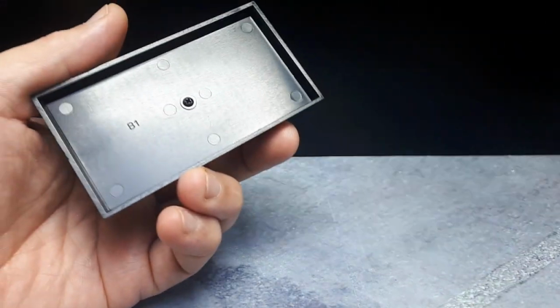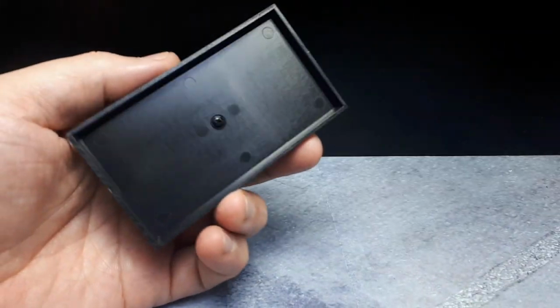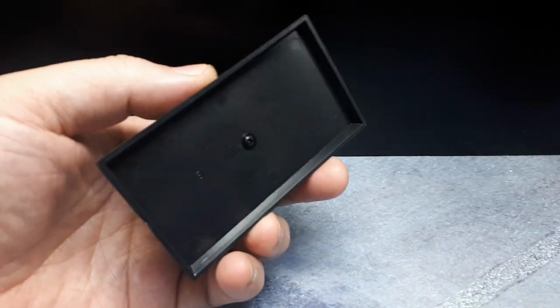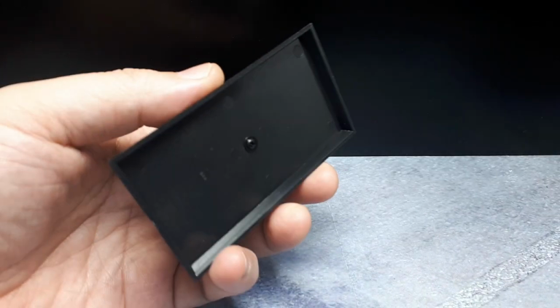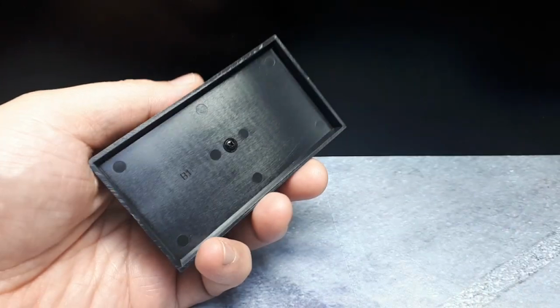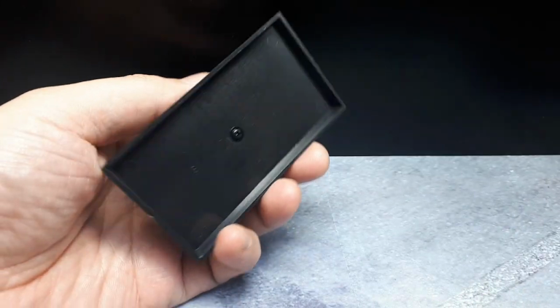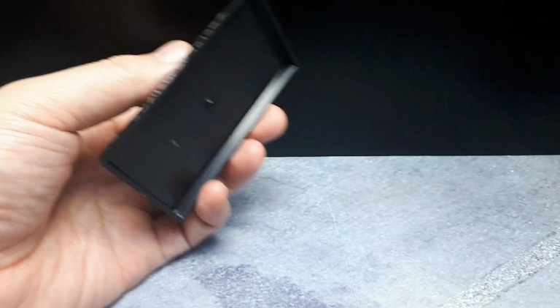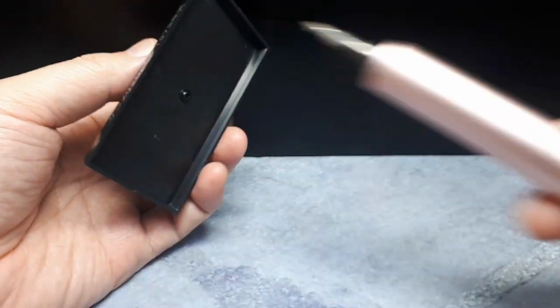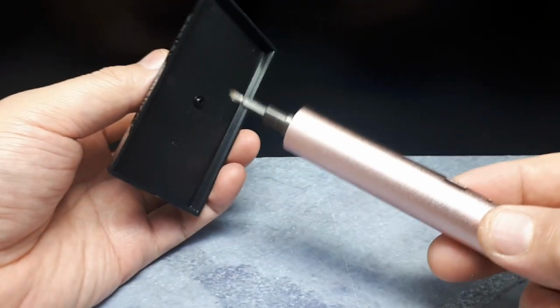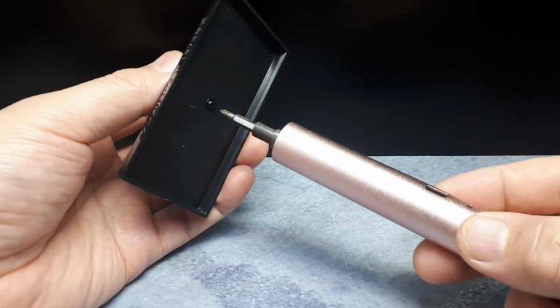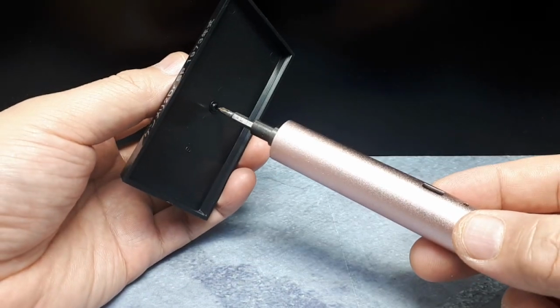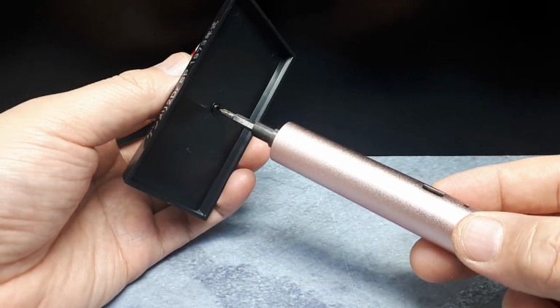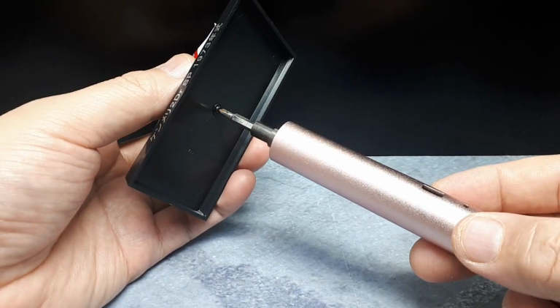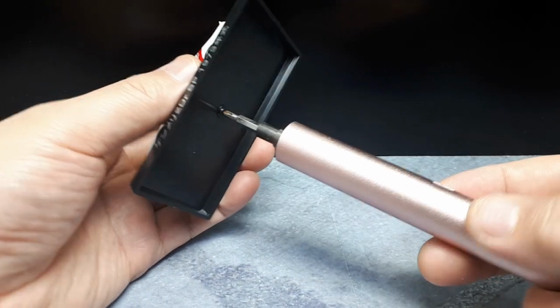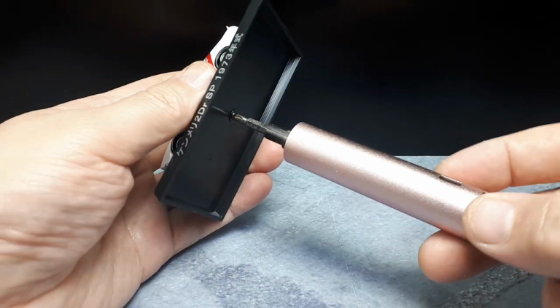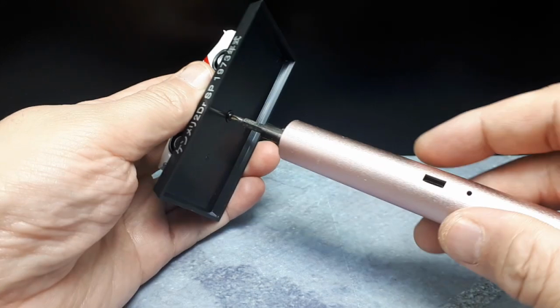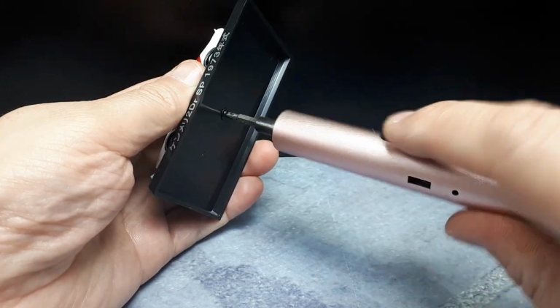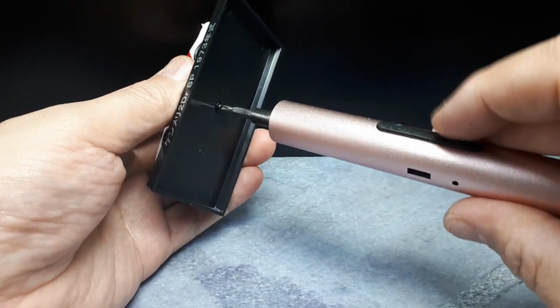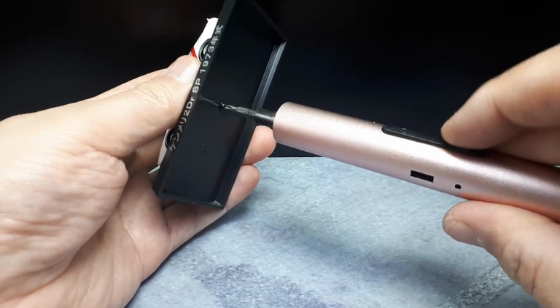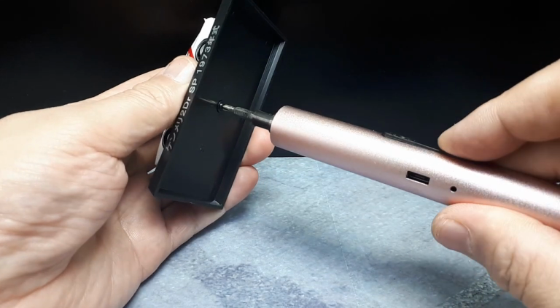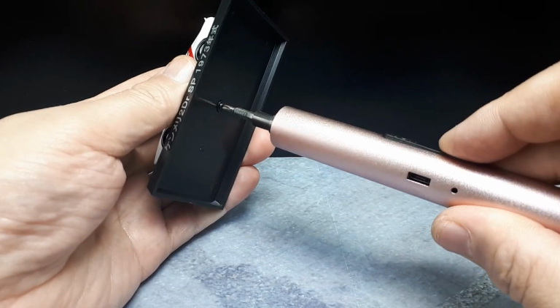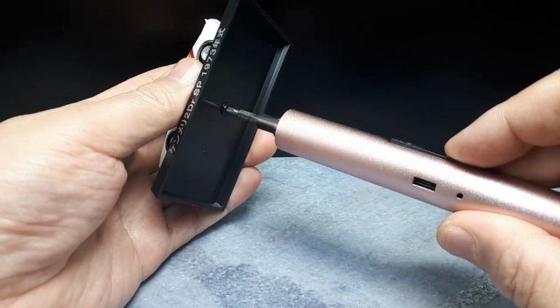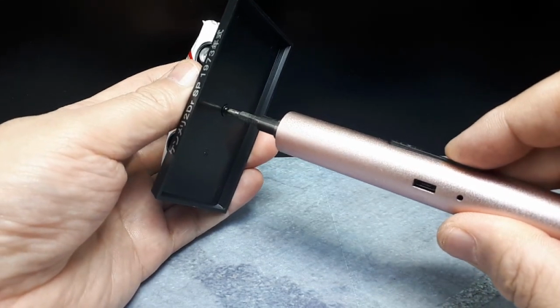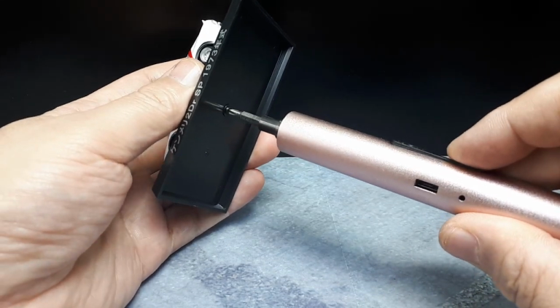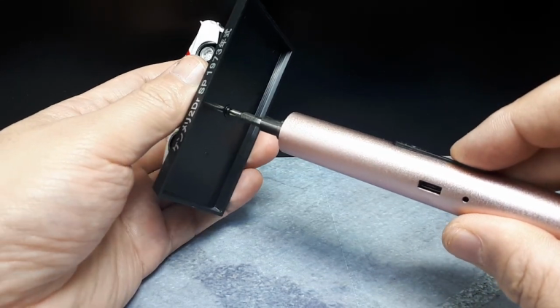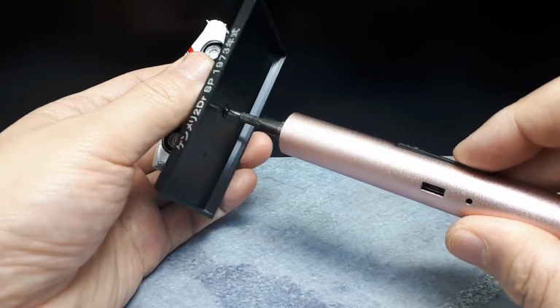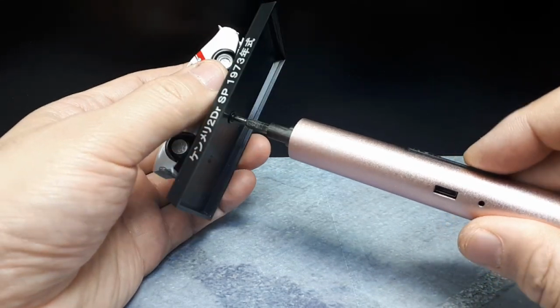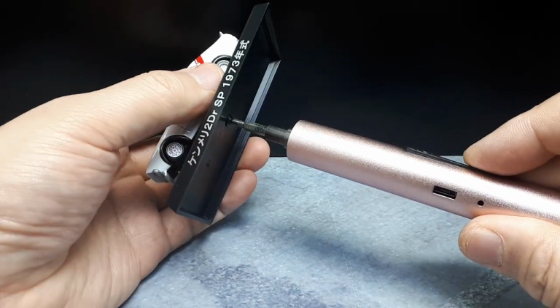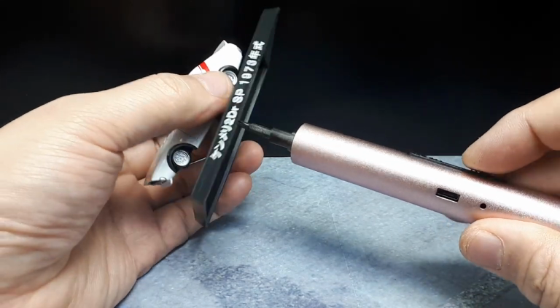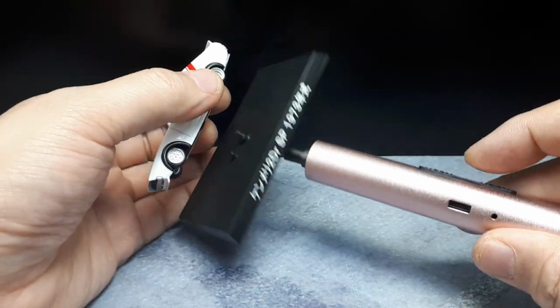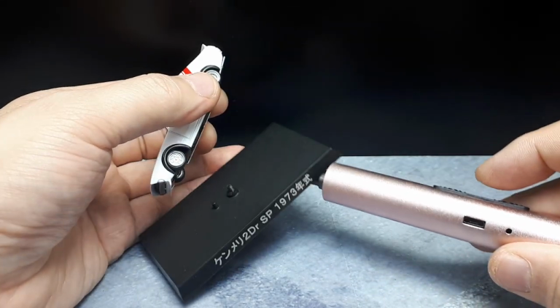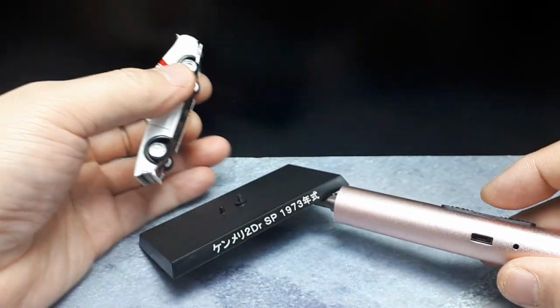So we've got a typical screw here. This is a Kenmery two-door Skyline — the first generation Skyline I believe.